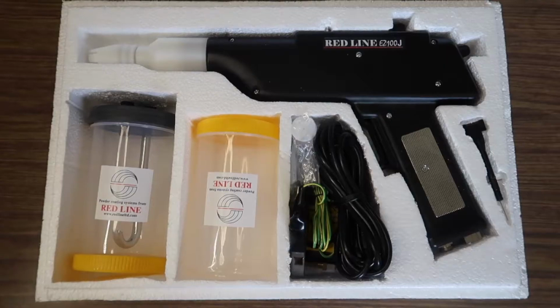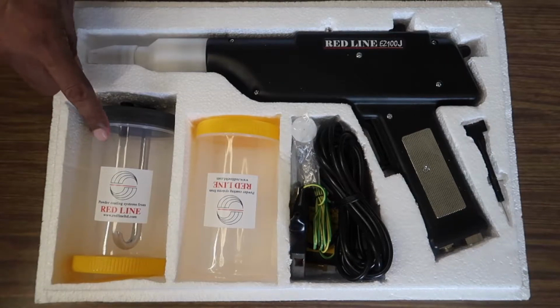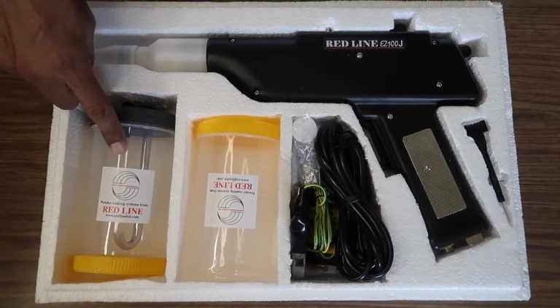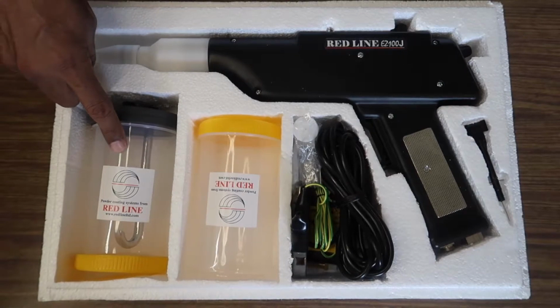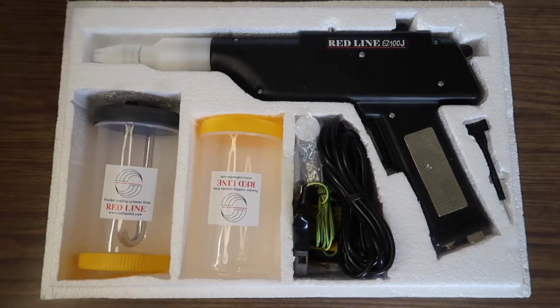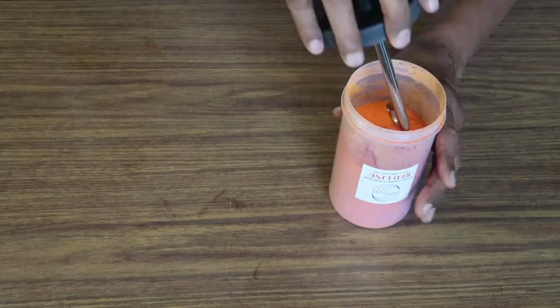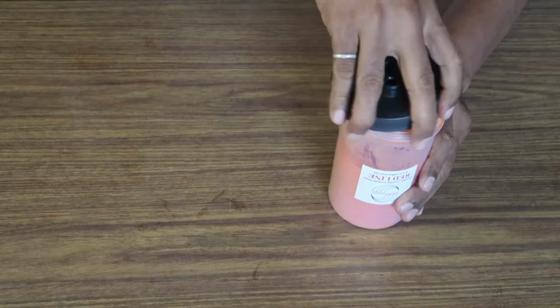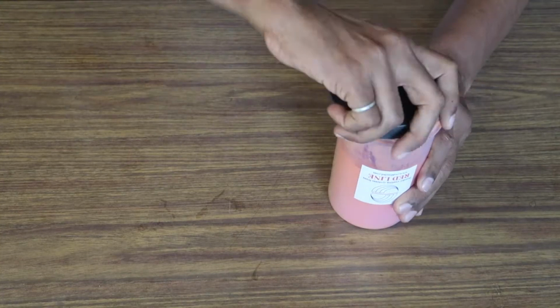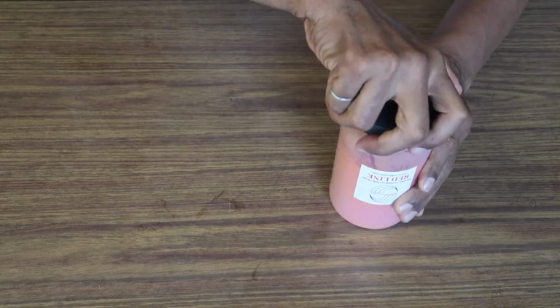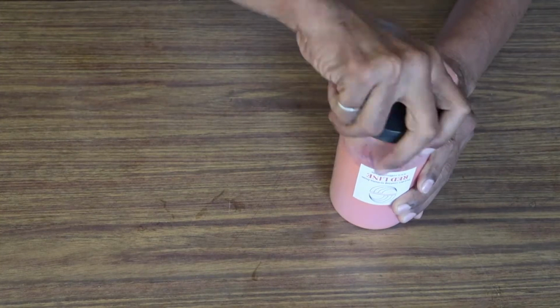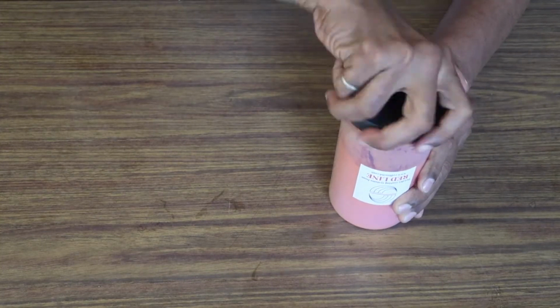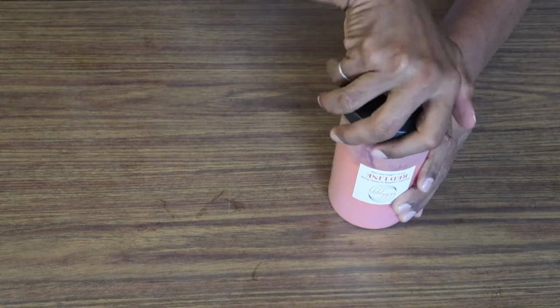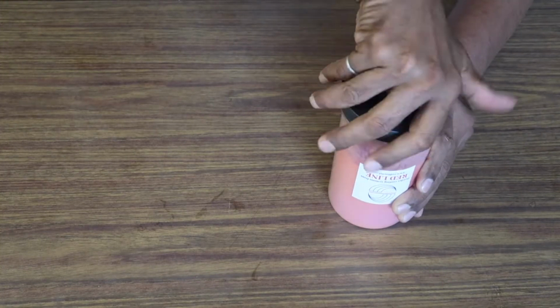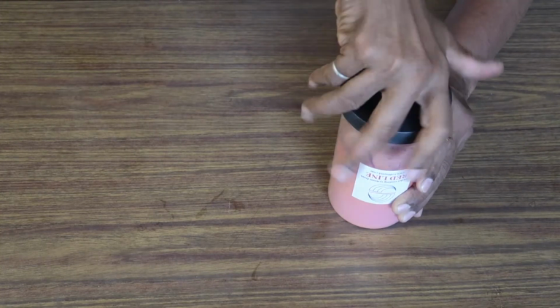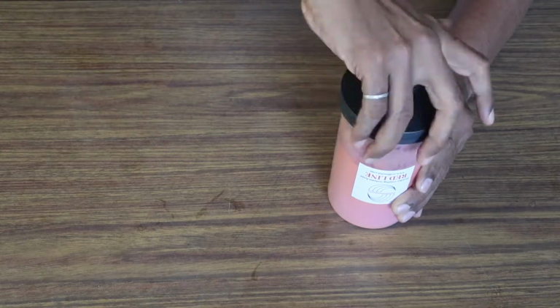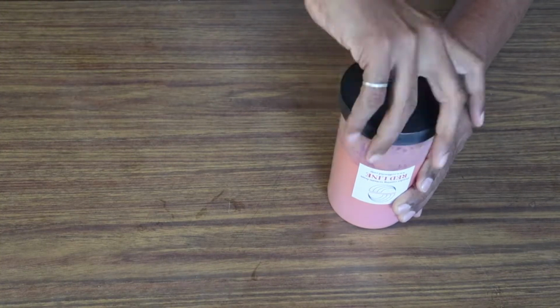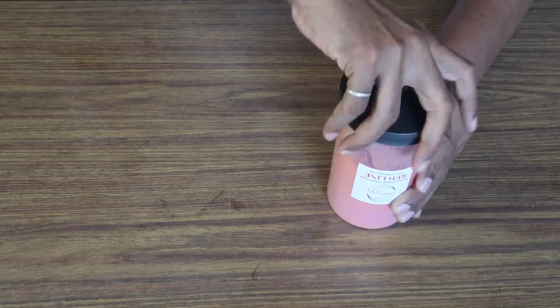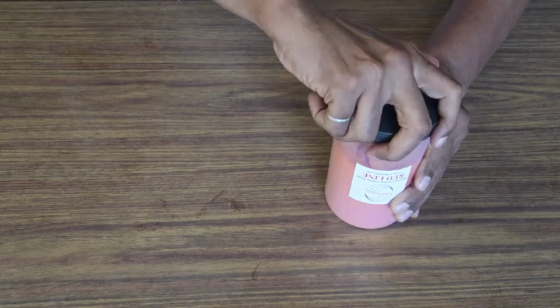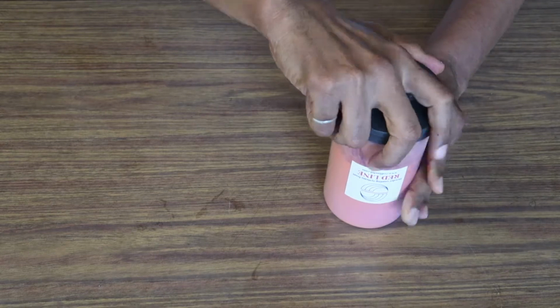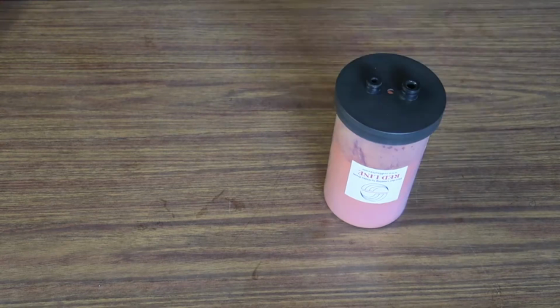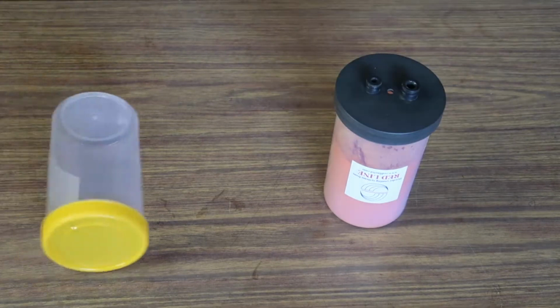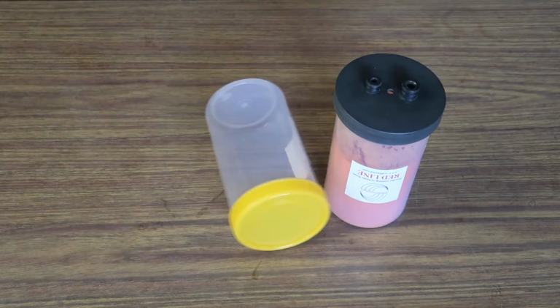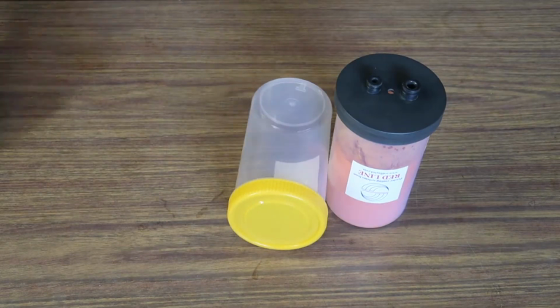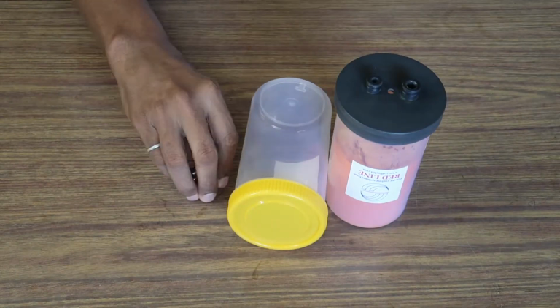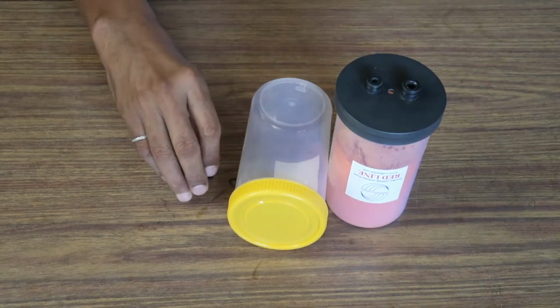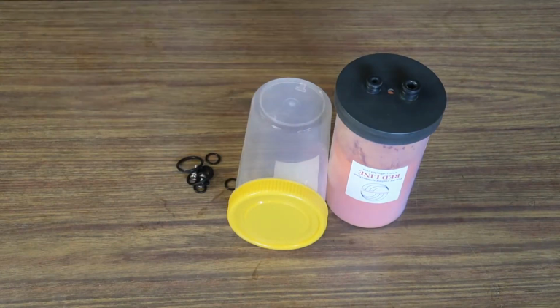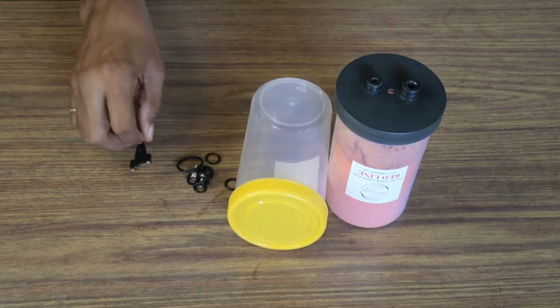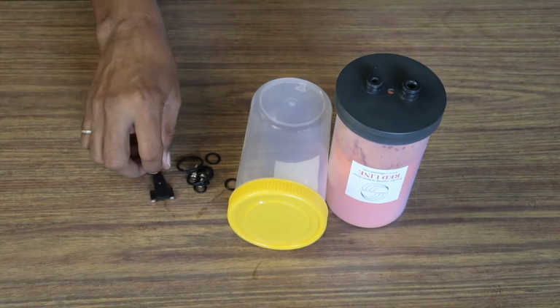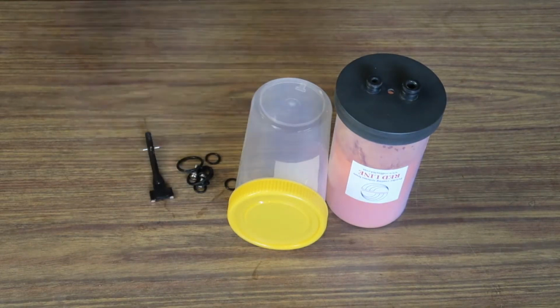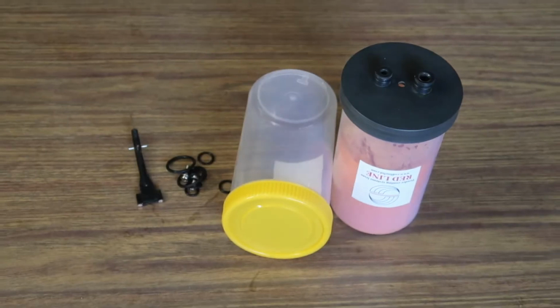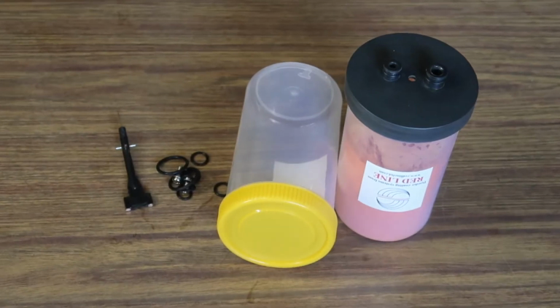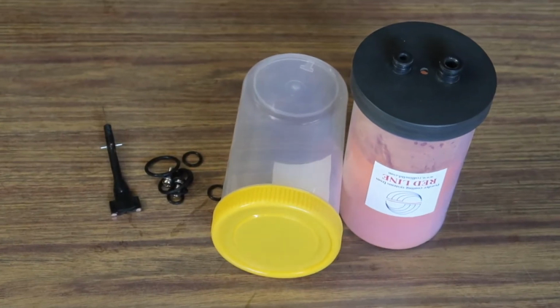Let's take a look at the powder cup. This big guy holds around one pound of powder at a time. And just because we're nice, we'll throw in an extra cup, some o-rings, and a spare charging electrode. You're welcome.